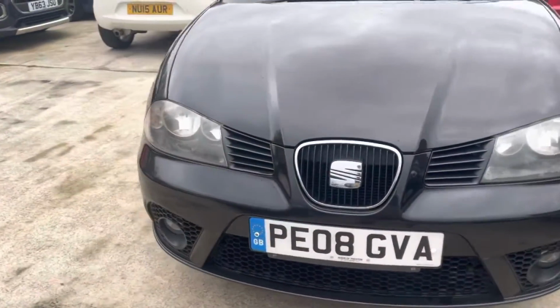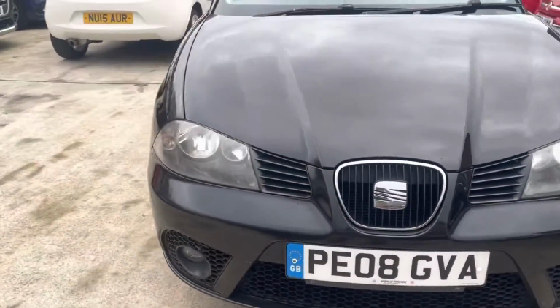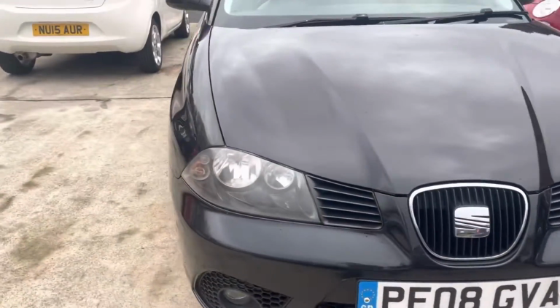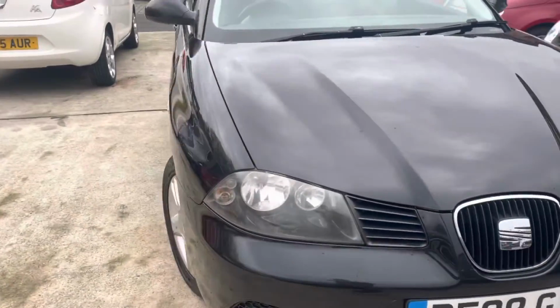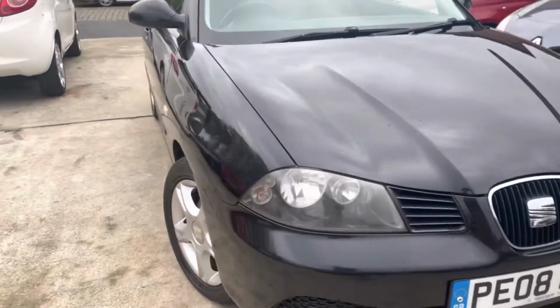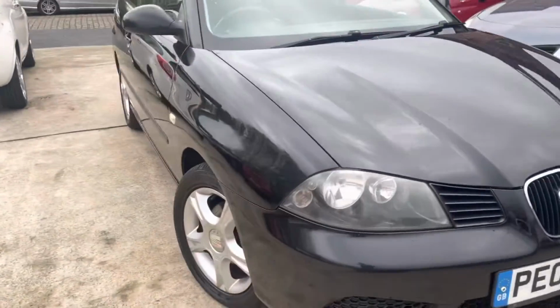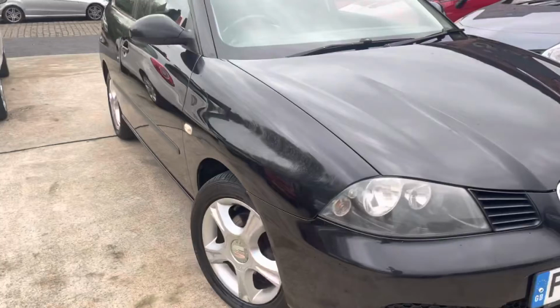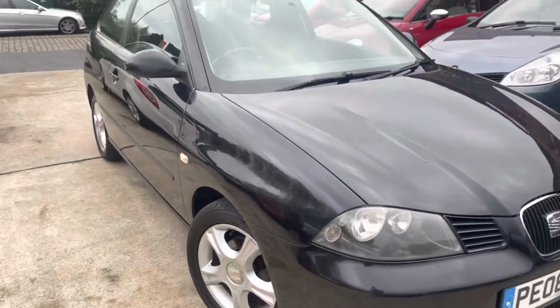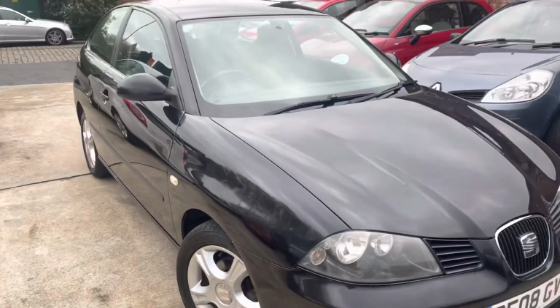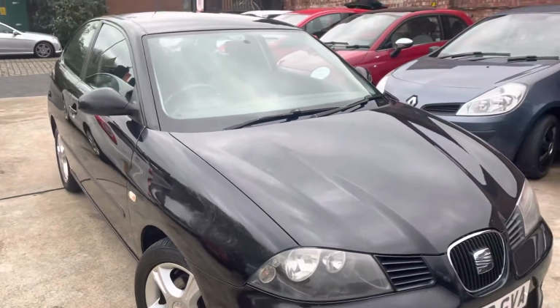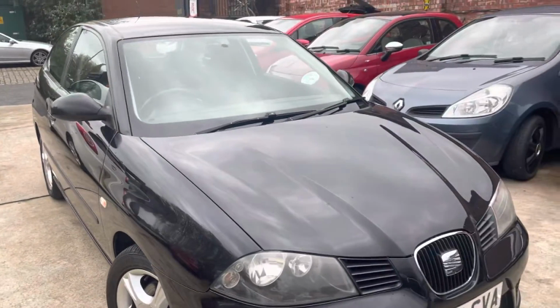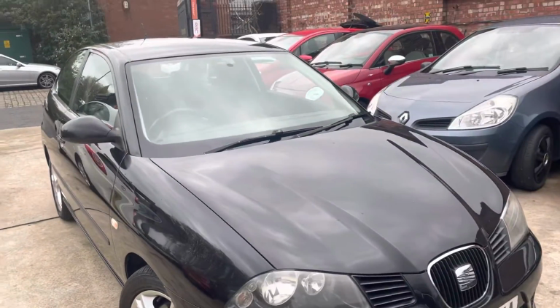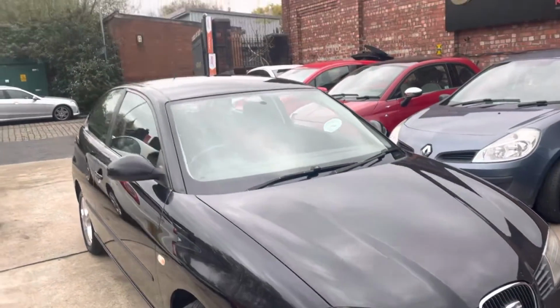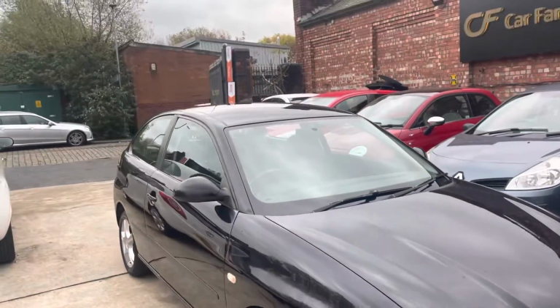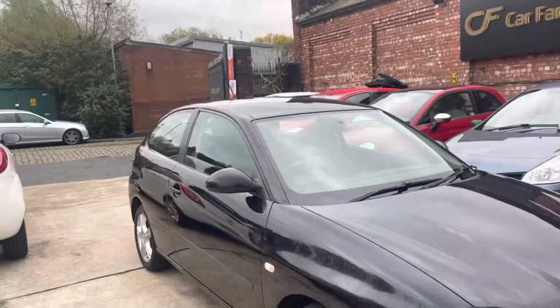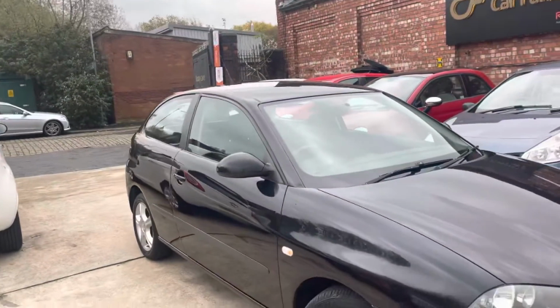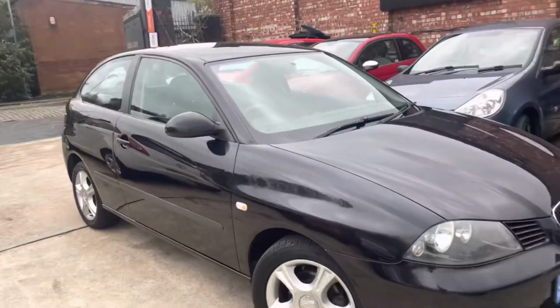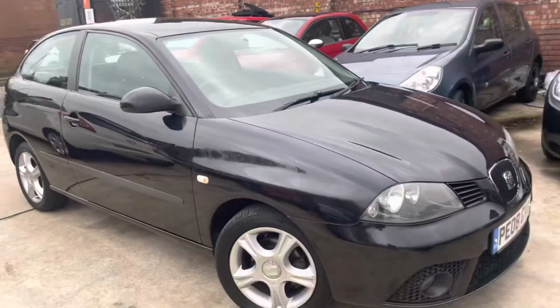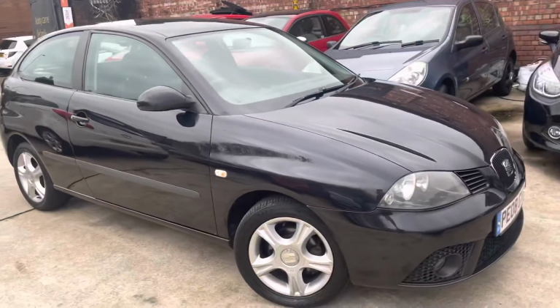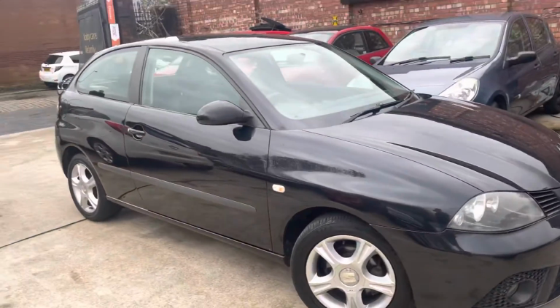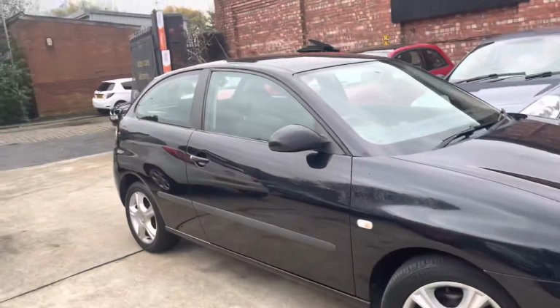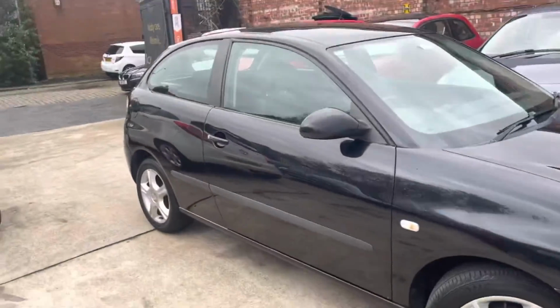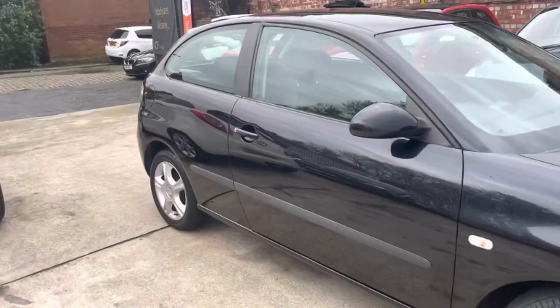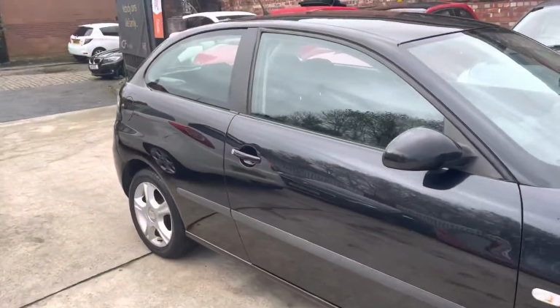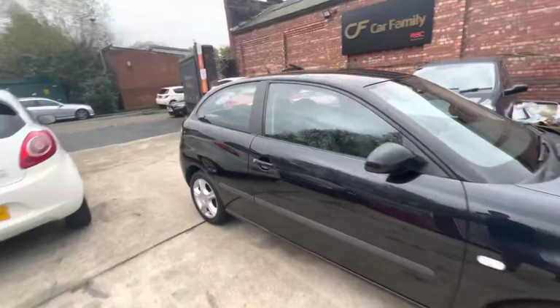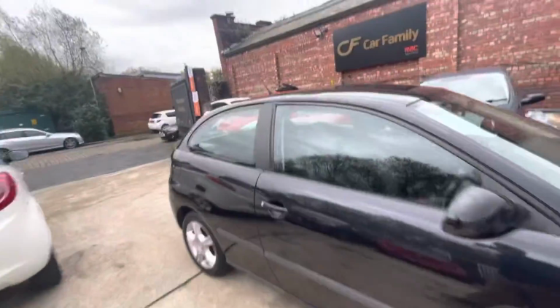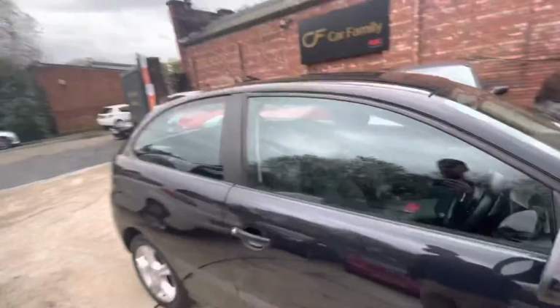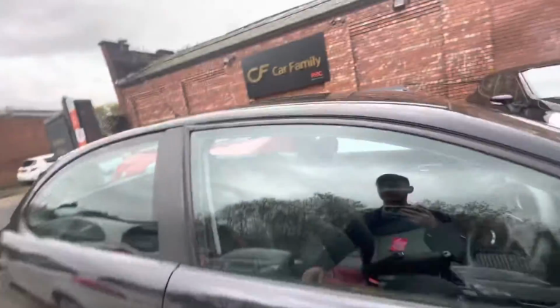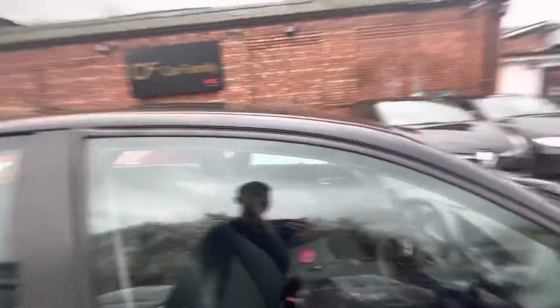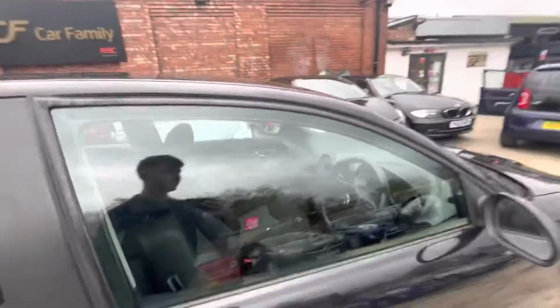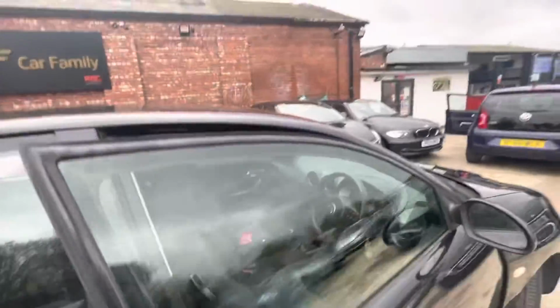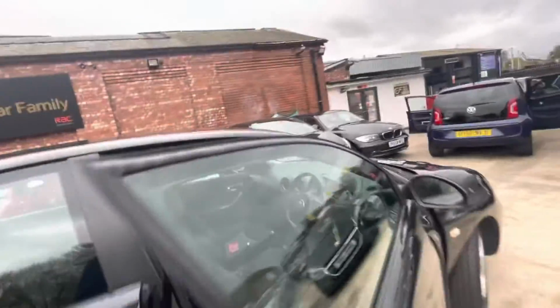On the bonnet you'll probably pick up just a few stone chips, but as you can tell, for the age and mileage of the car, this car is in pretty good nick, to be honest with you, for the price it's going up for as well.